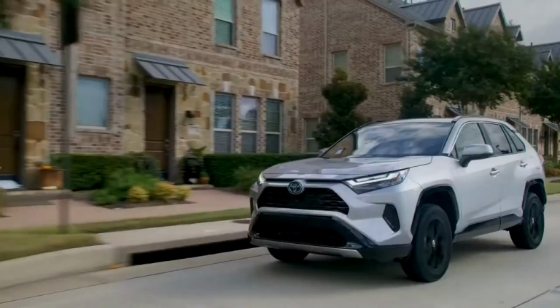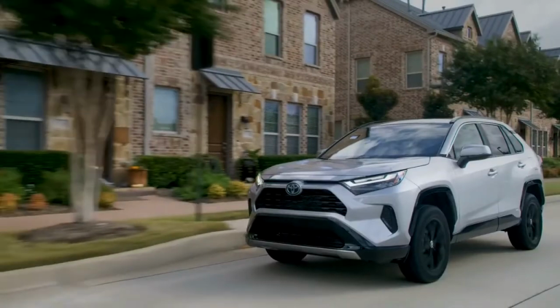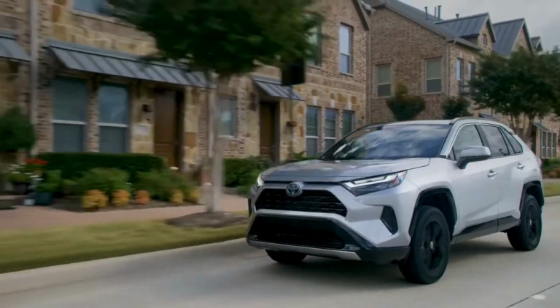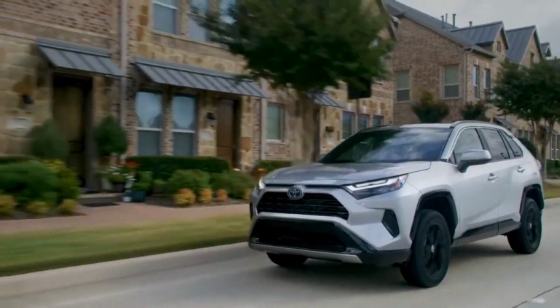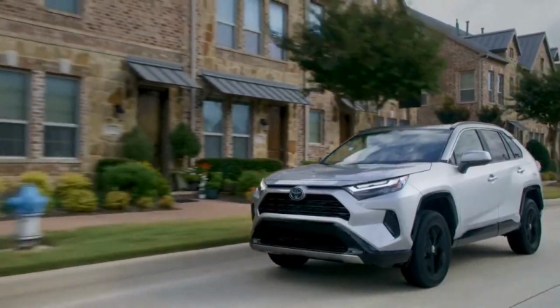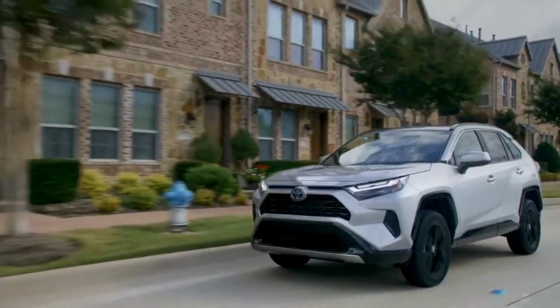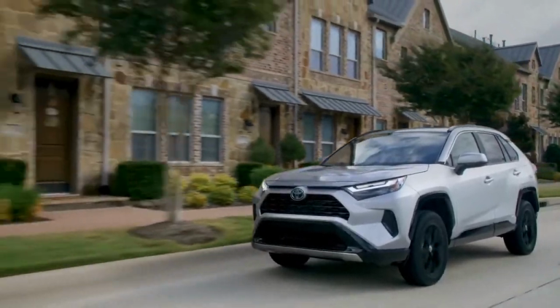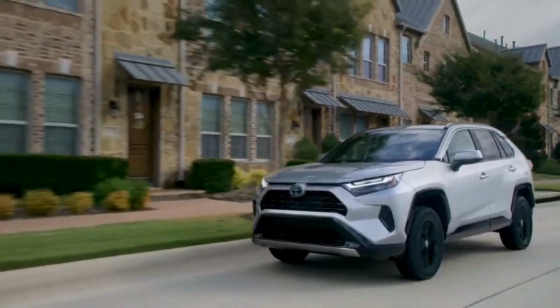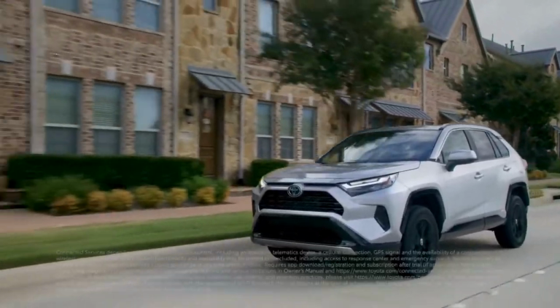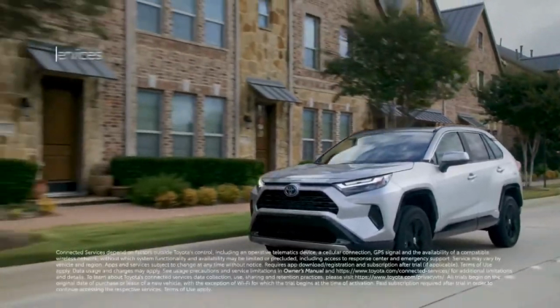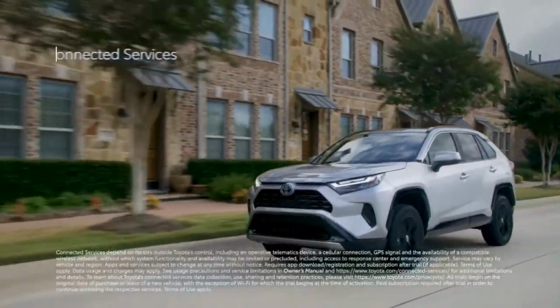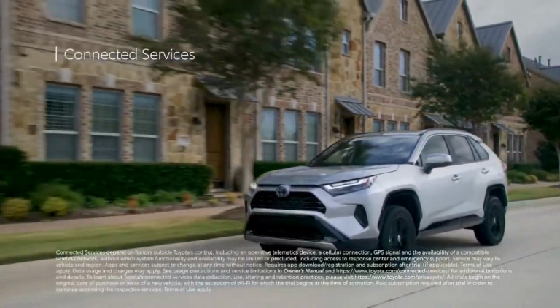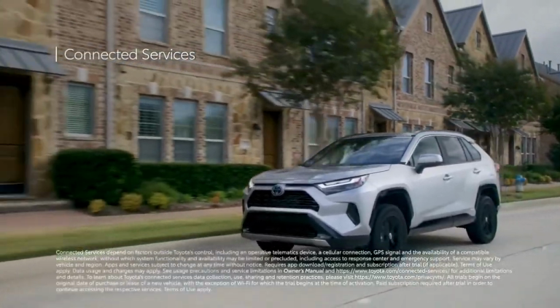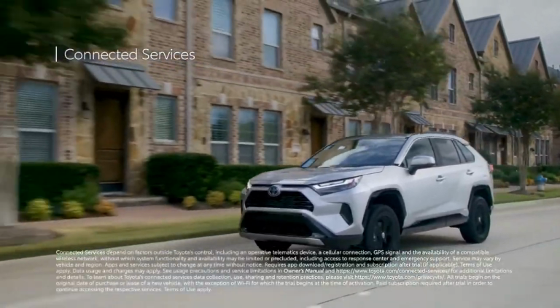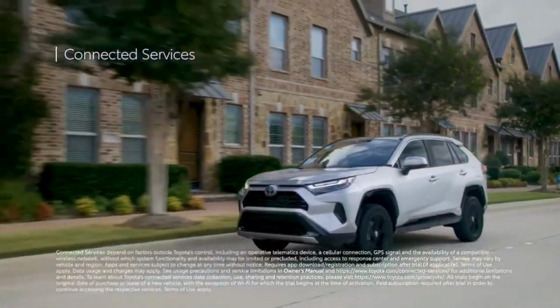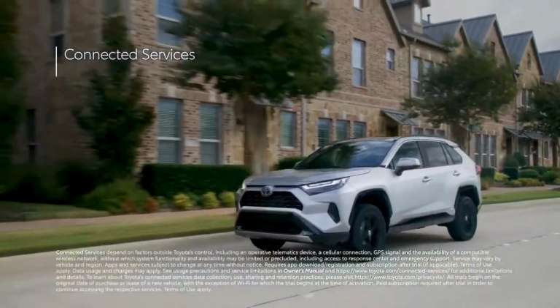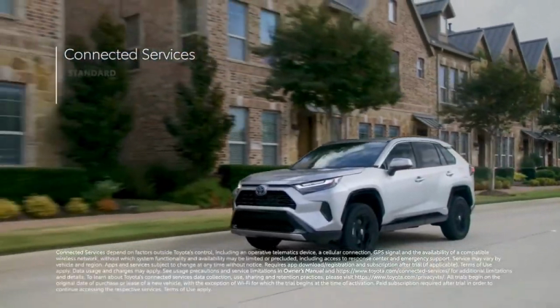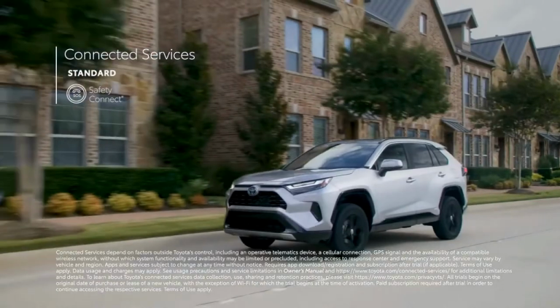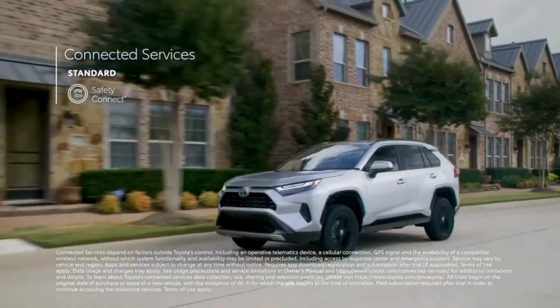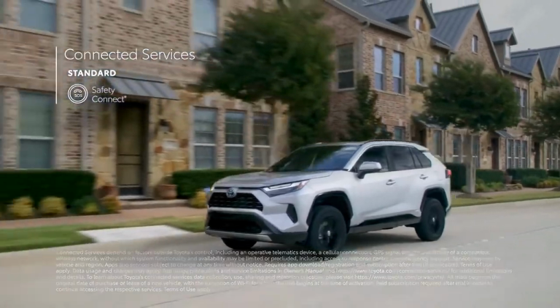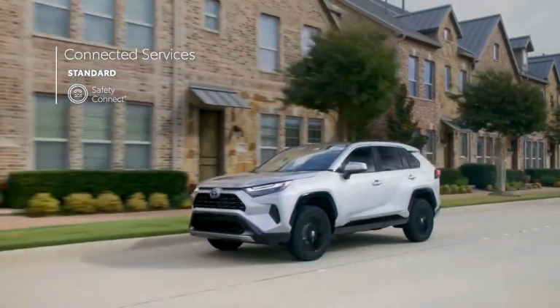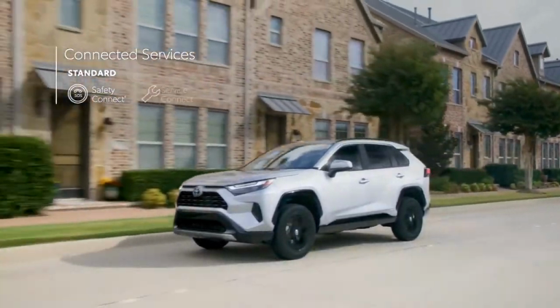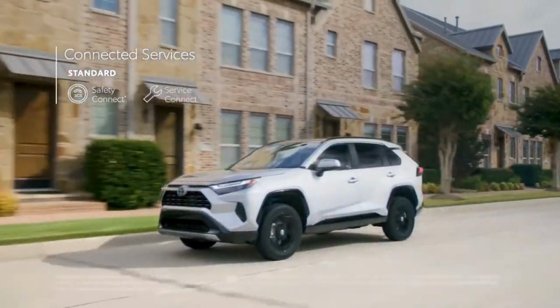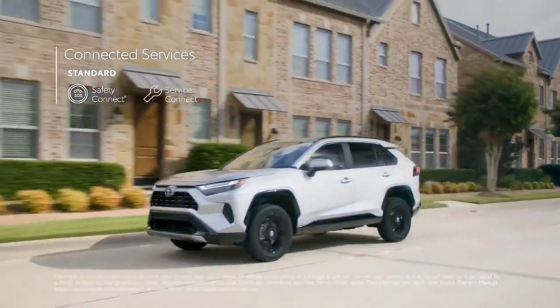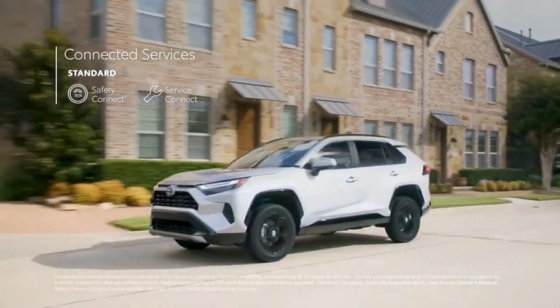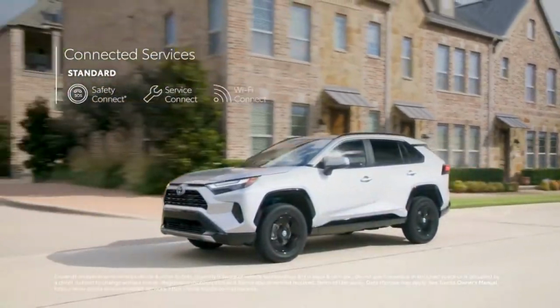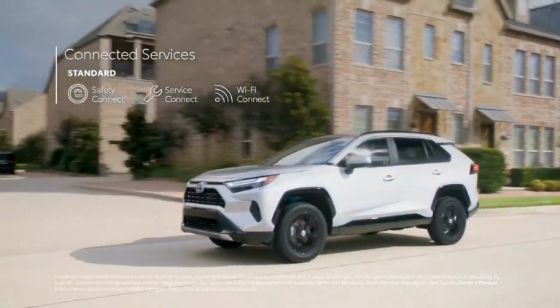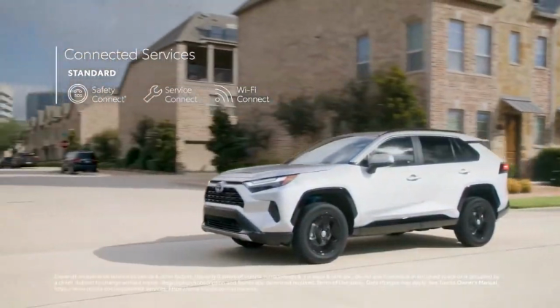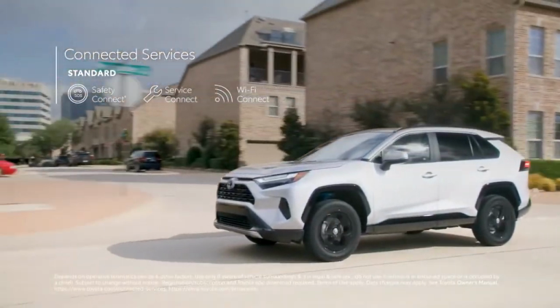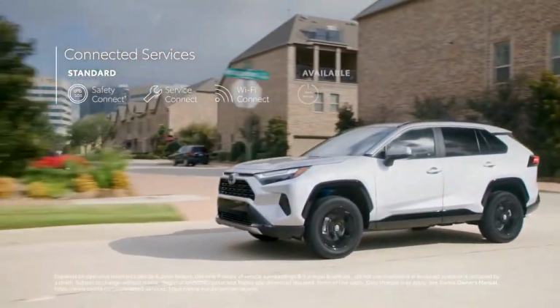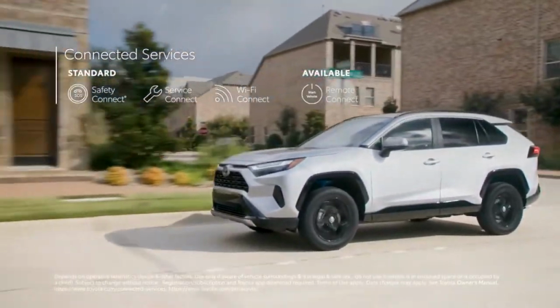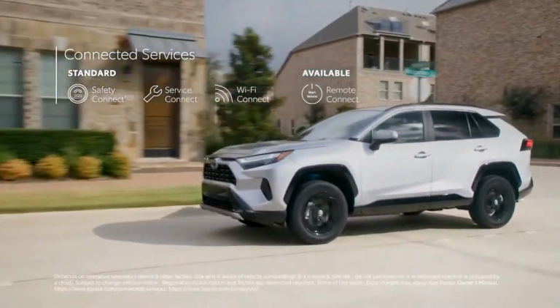RAV4 also keeps everyone connected with its full line of available connected services, including trials for Safety Connect, Service Connect, Wi-Fi Connect, and Remote Connect.